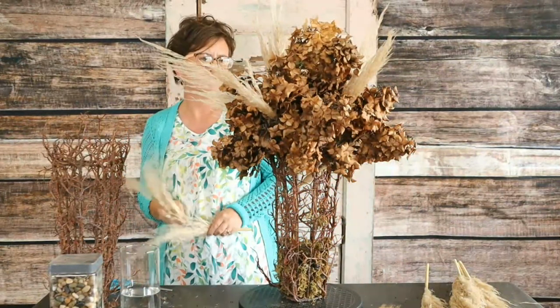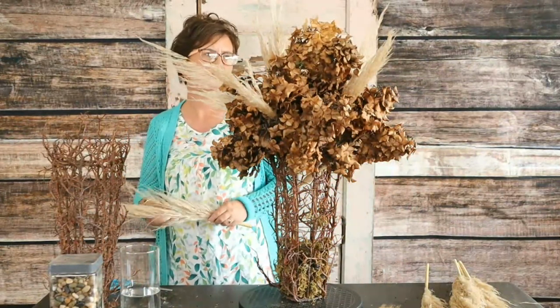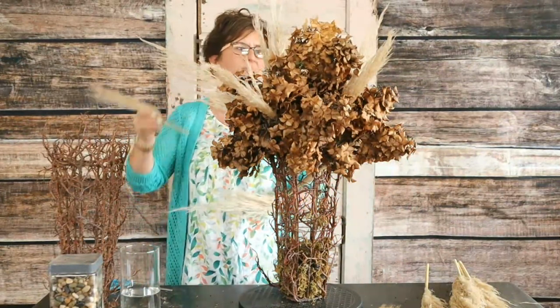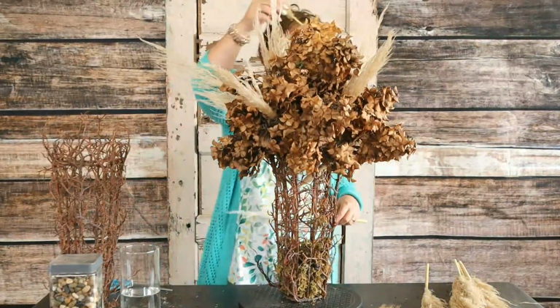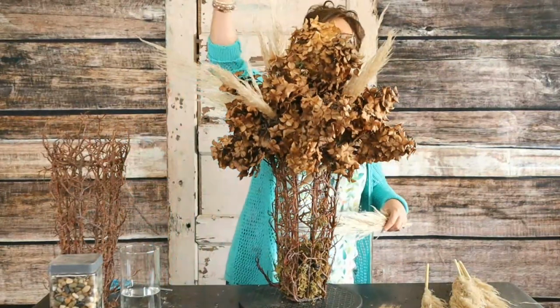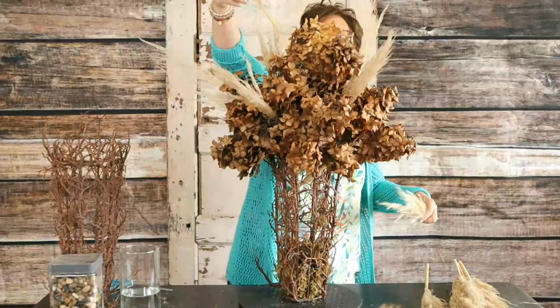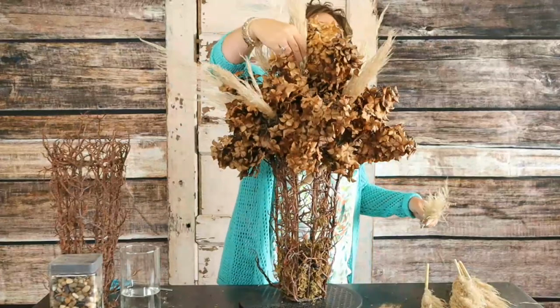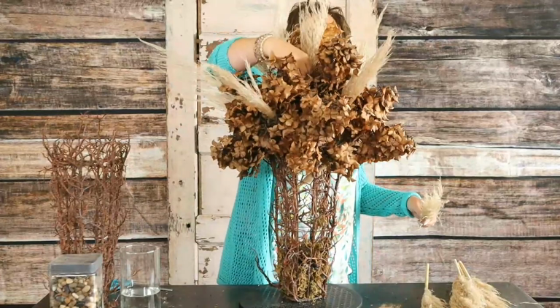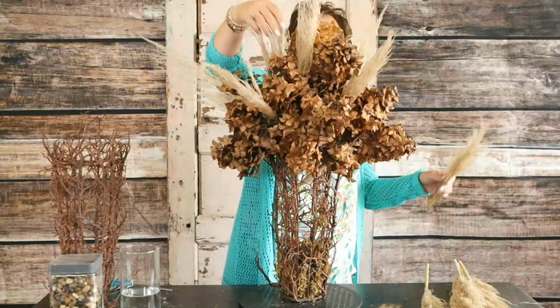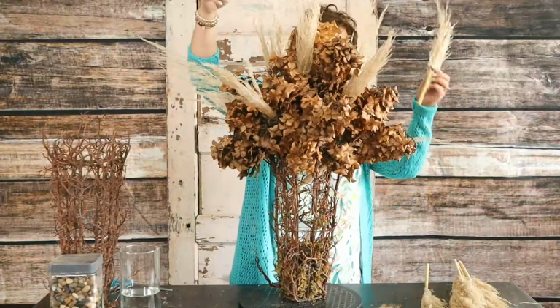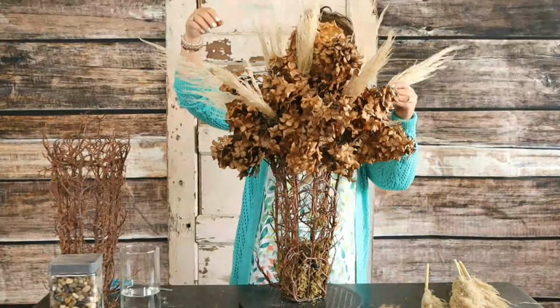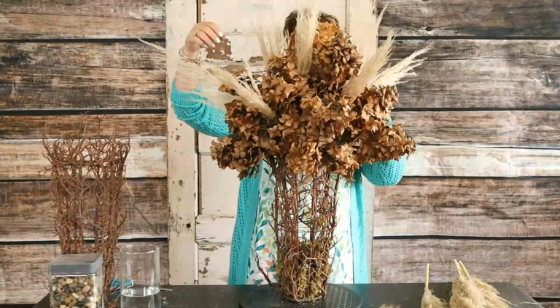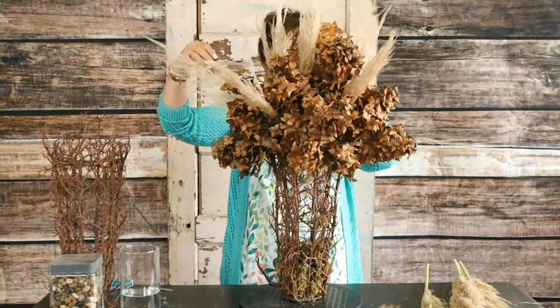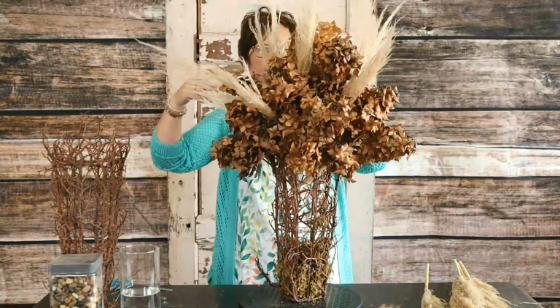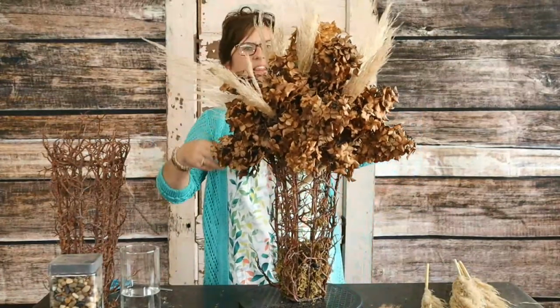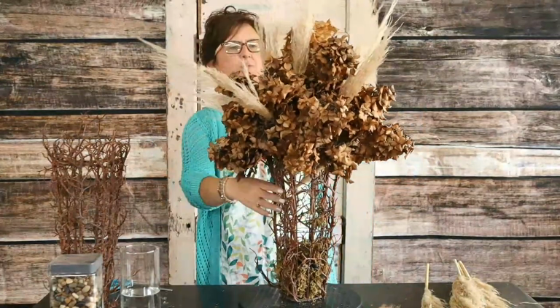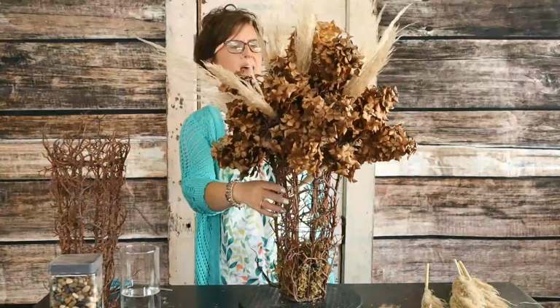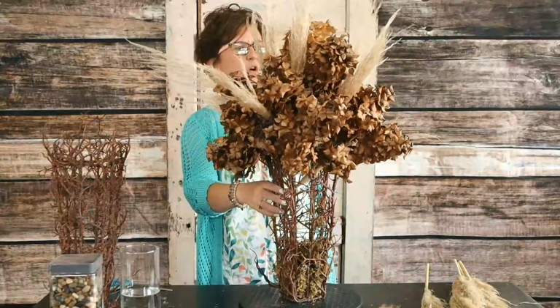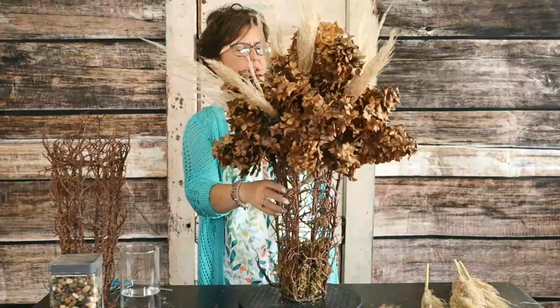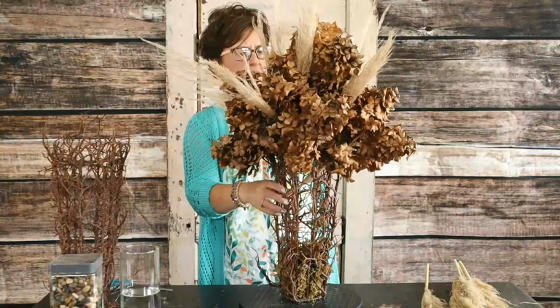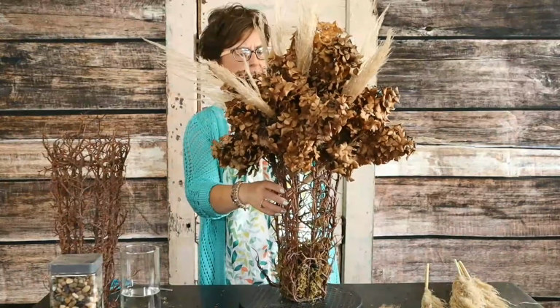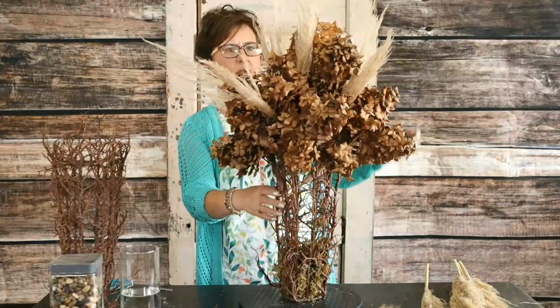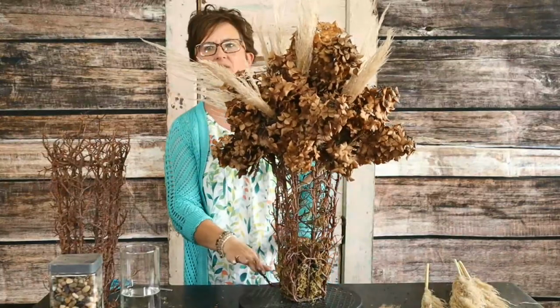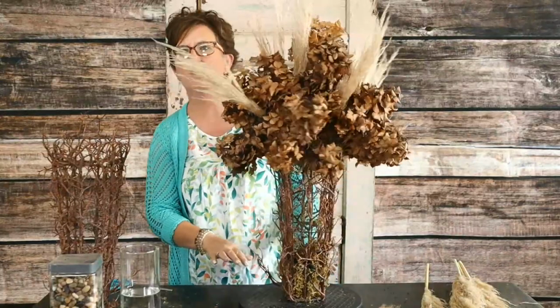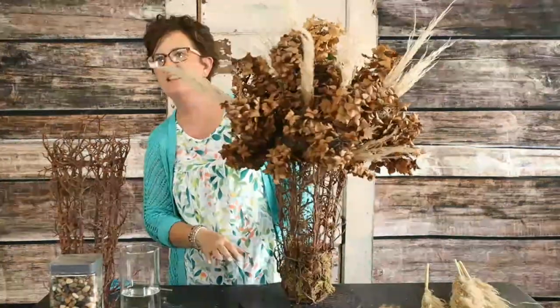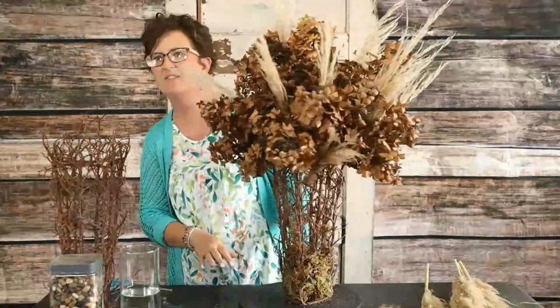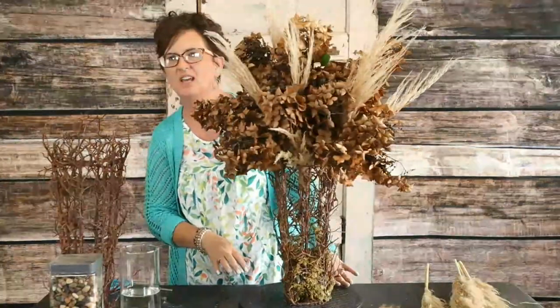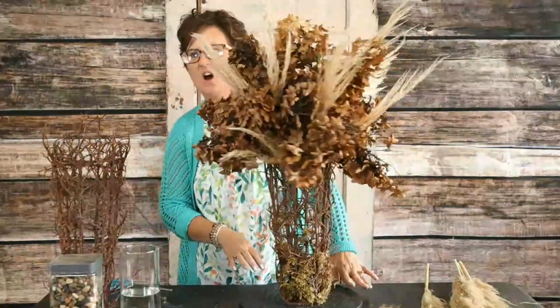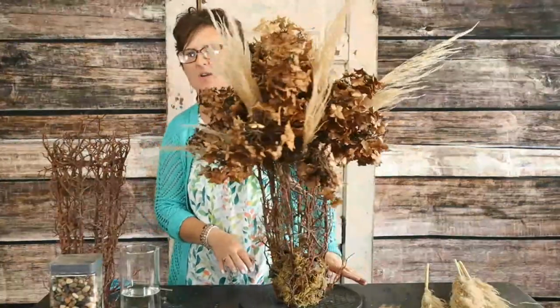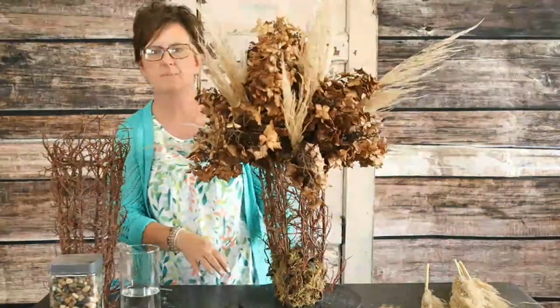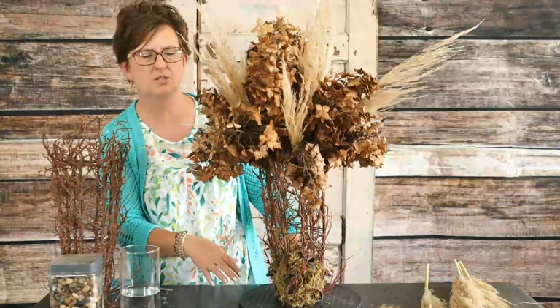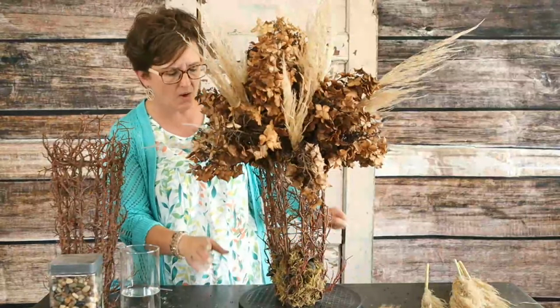Ellen says, "Darn it, they're cute!" I know, aren't they fun? I don't know where they might have originally come from but she's probably had them for a long time. Isn't that kind of a fun autumn-type arrangement?